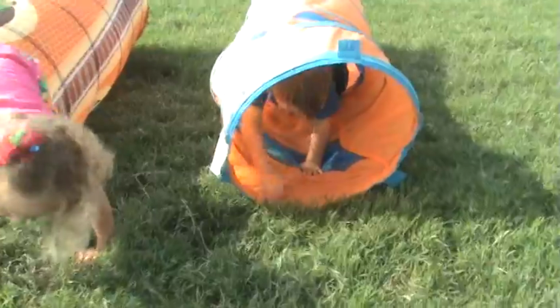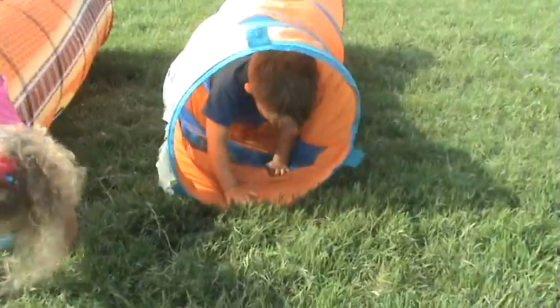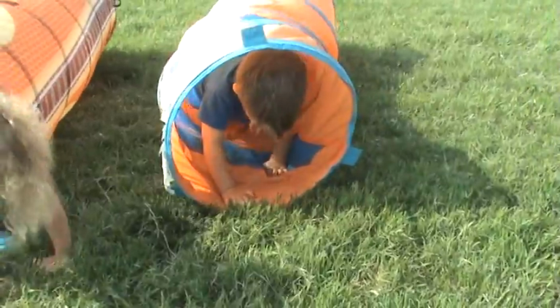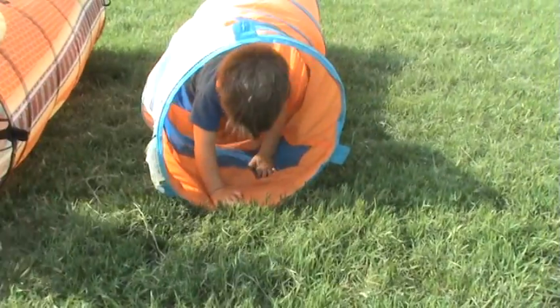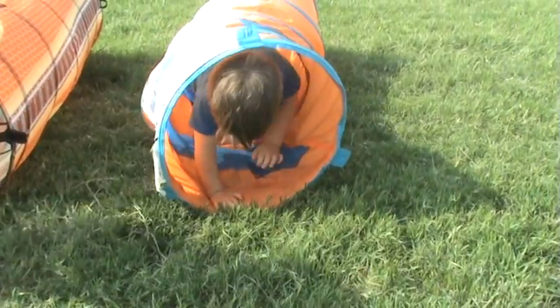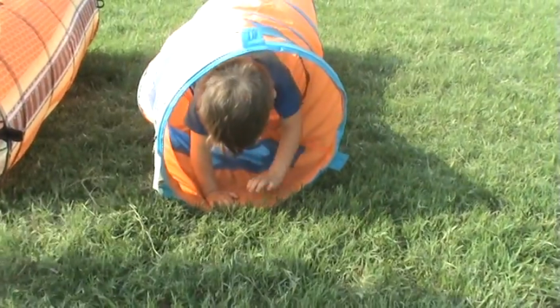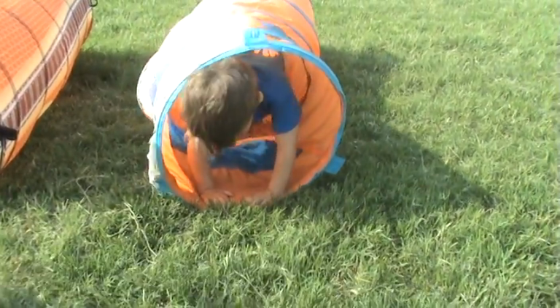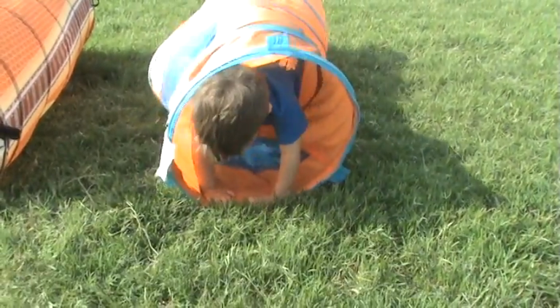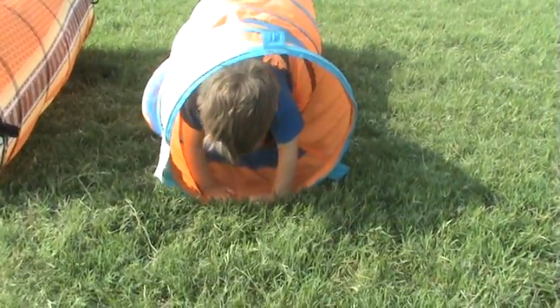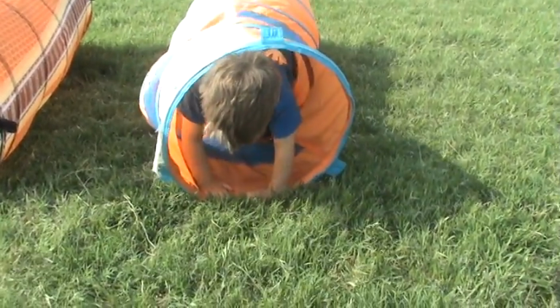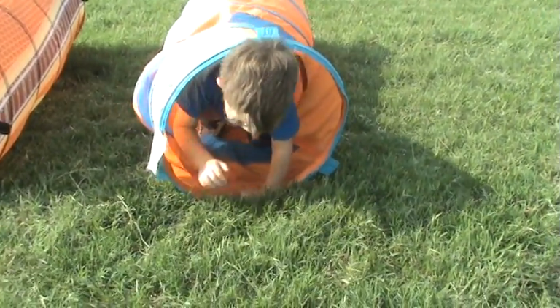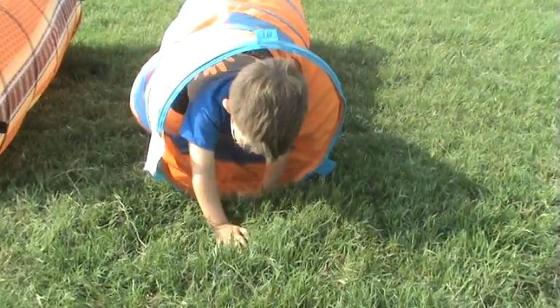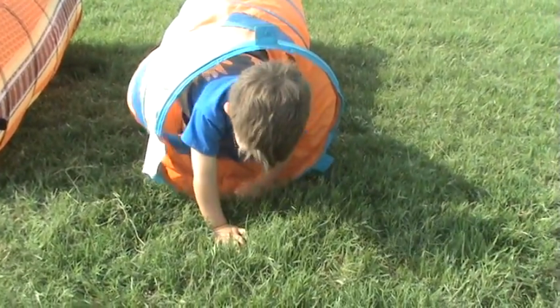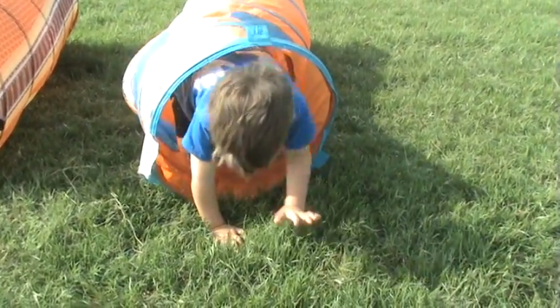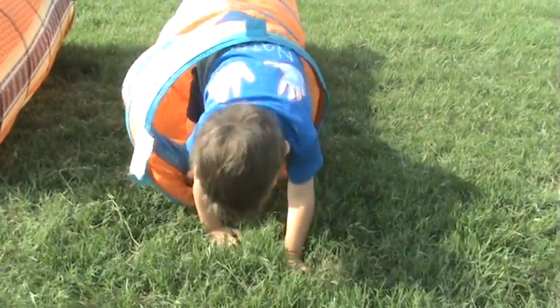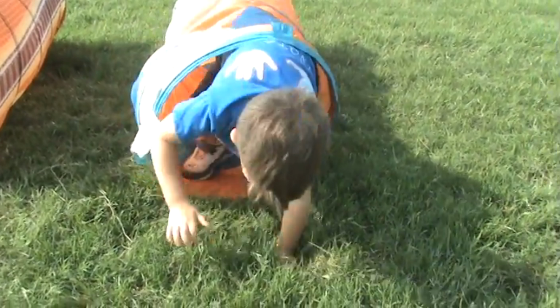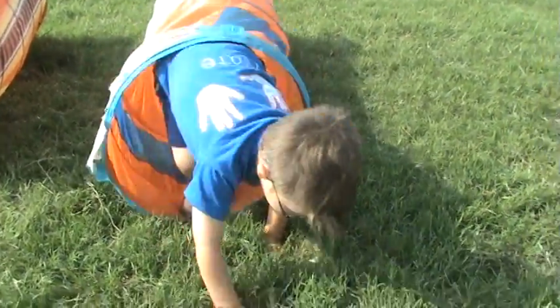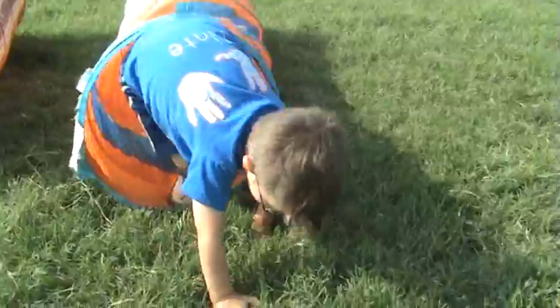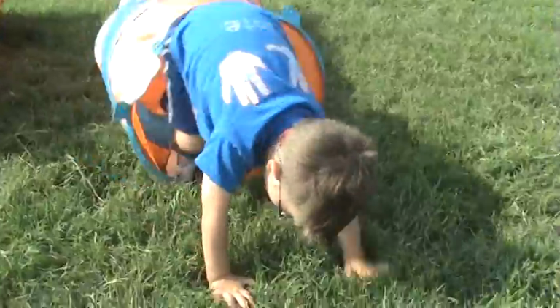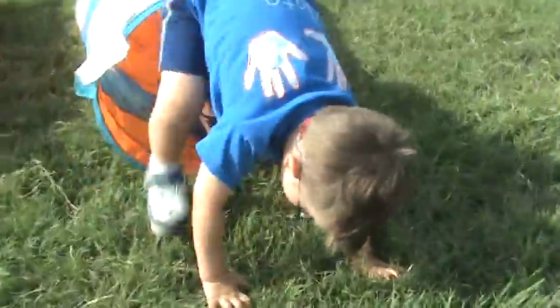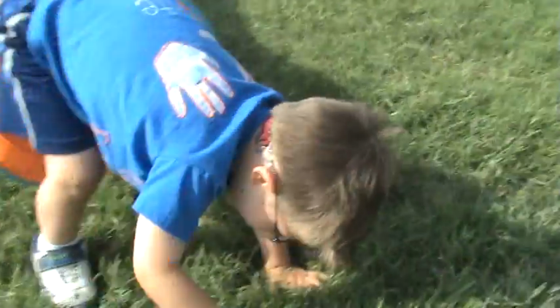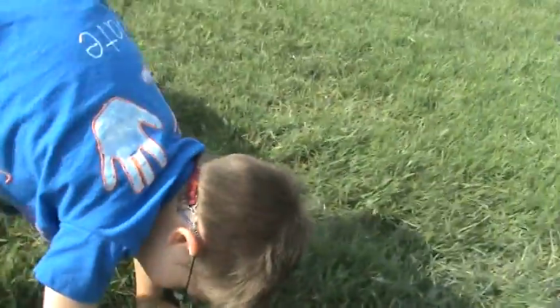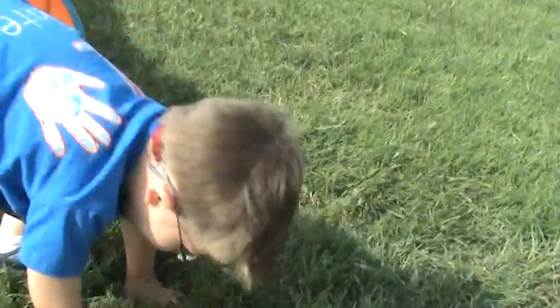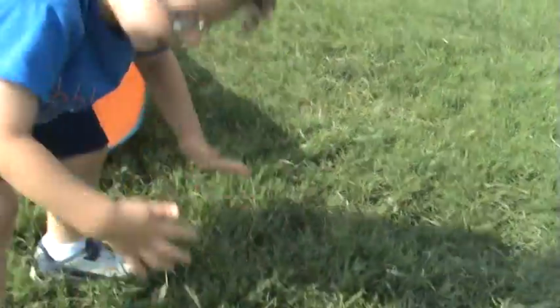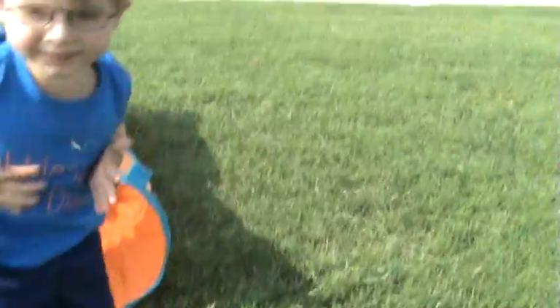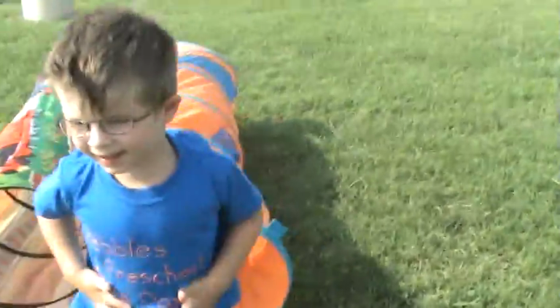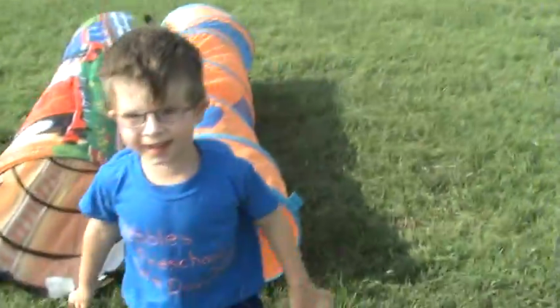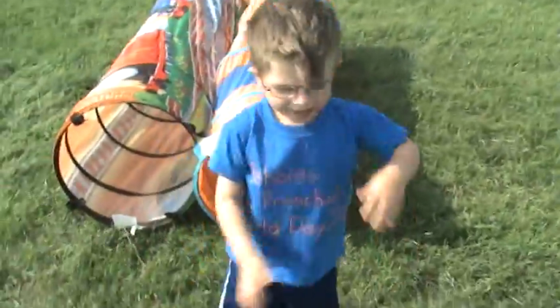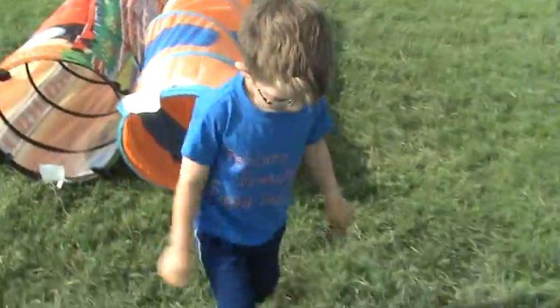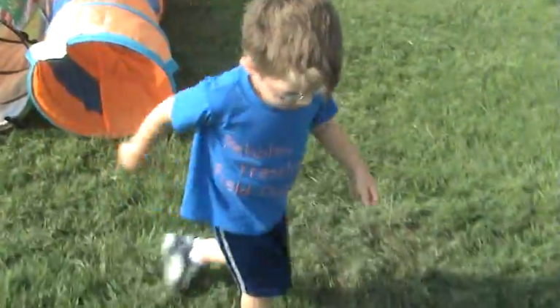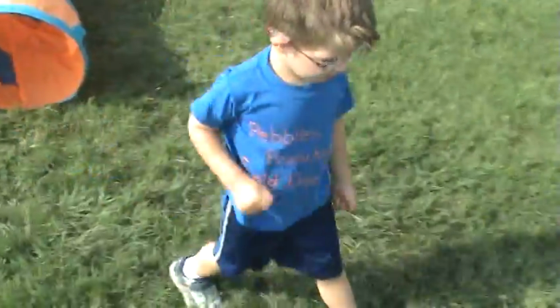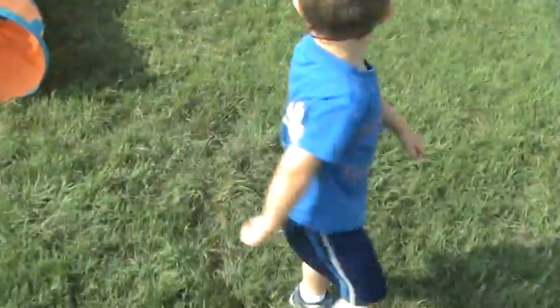Hey, Nate. Nate, look at Mama. You're going through the tunnel. Say whee! Yay, Nate, you did it. Come on, let's go.